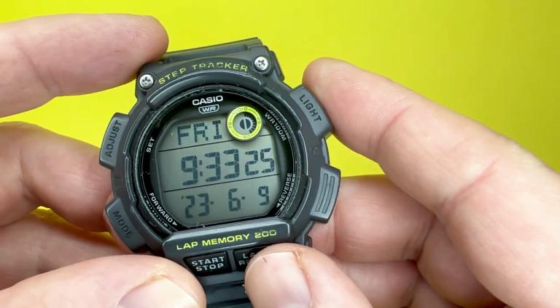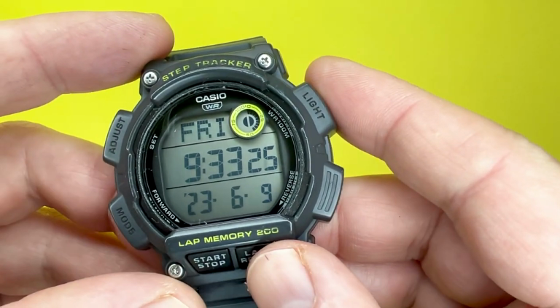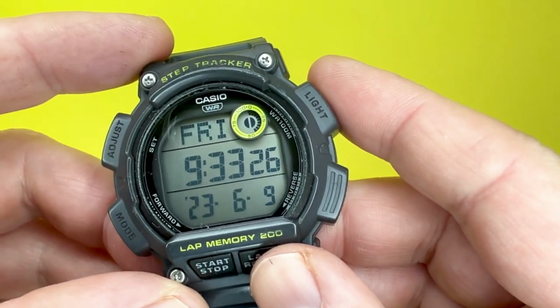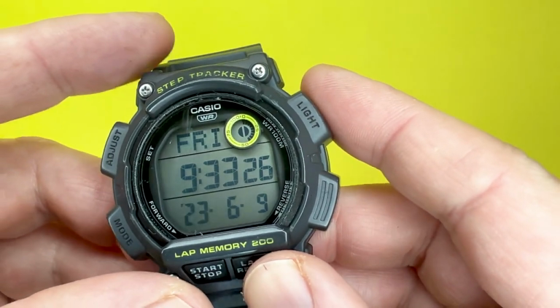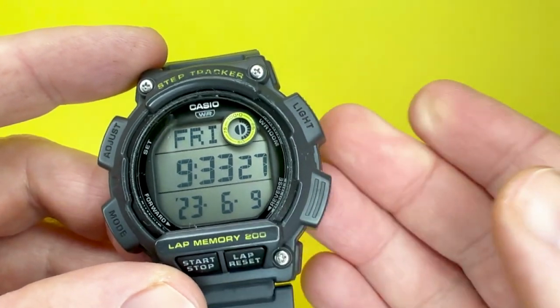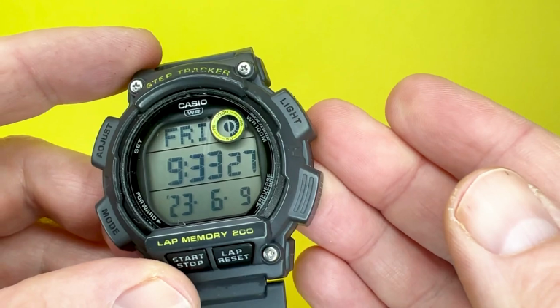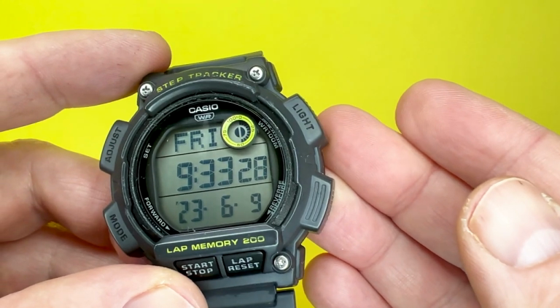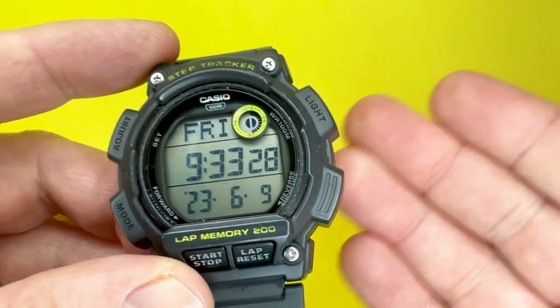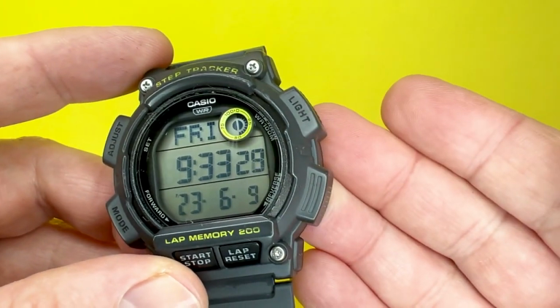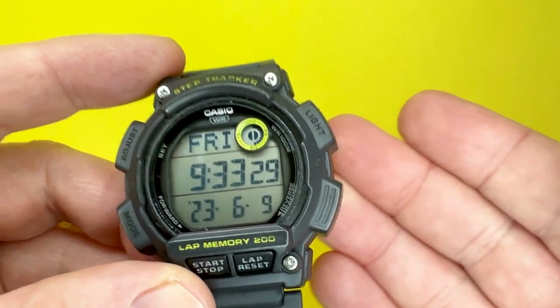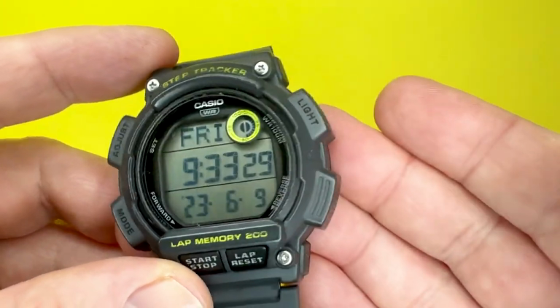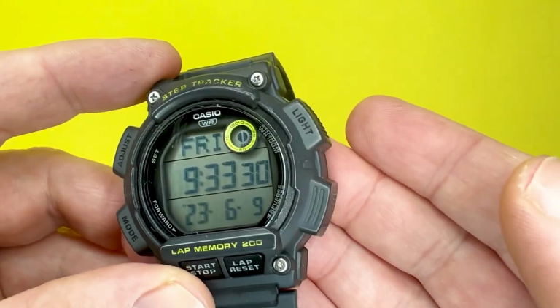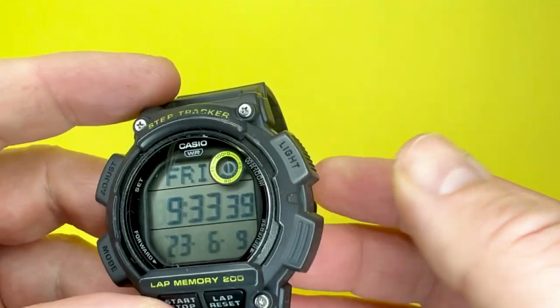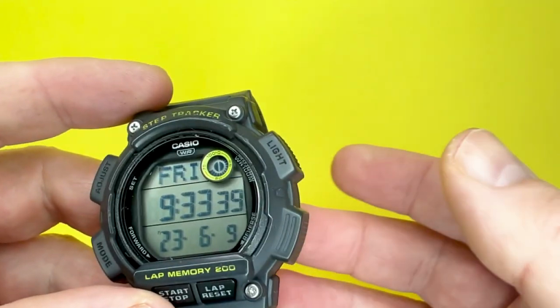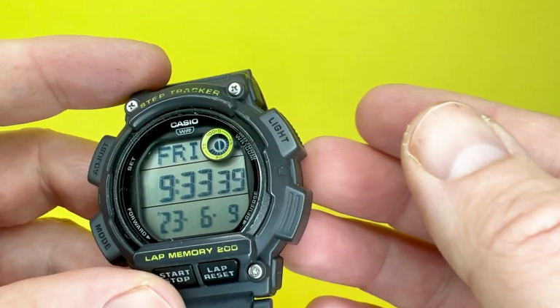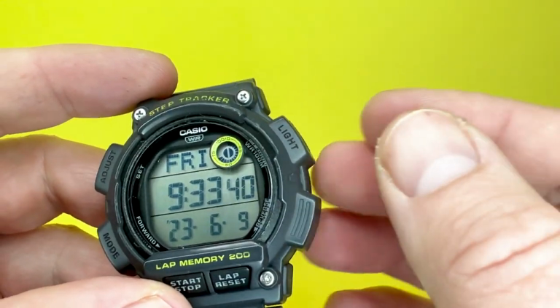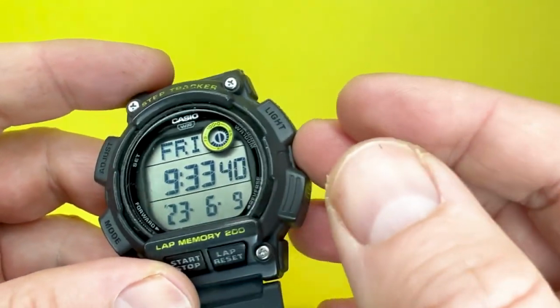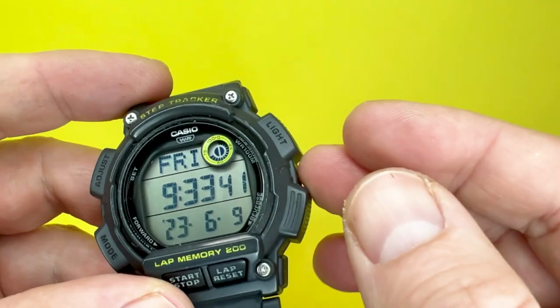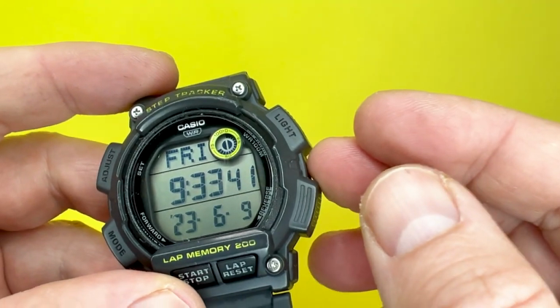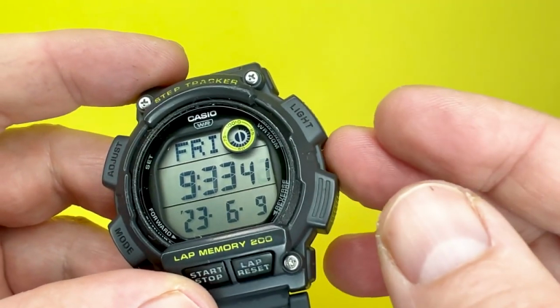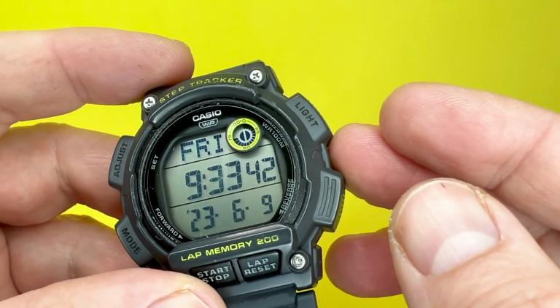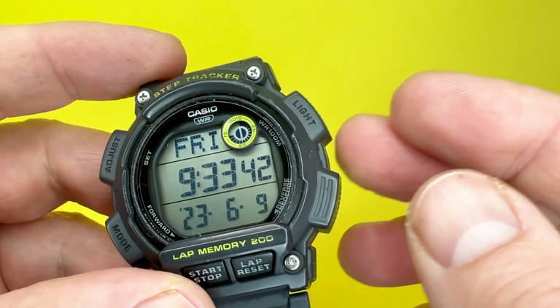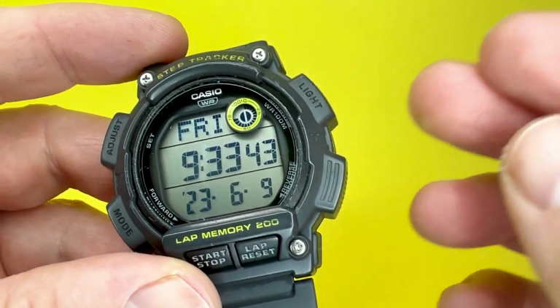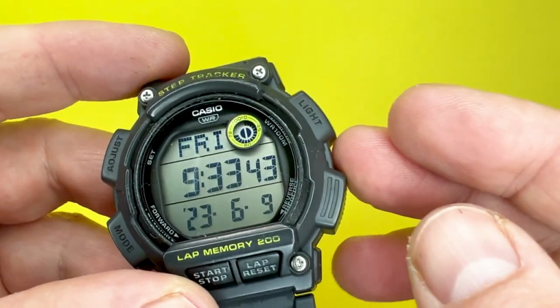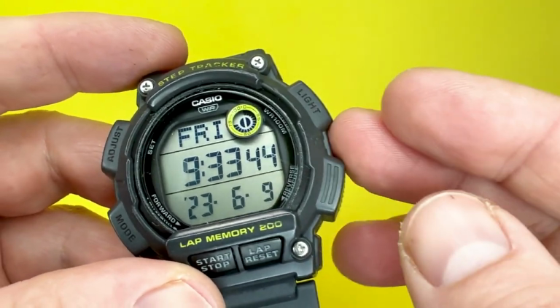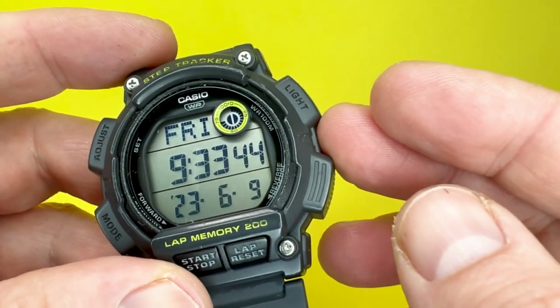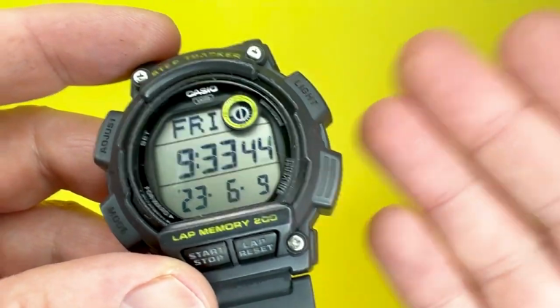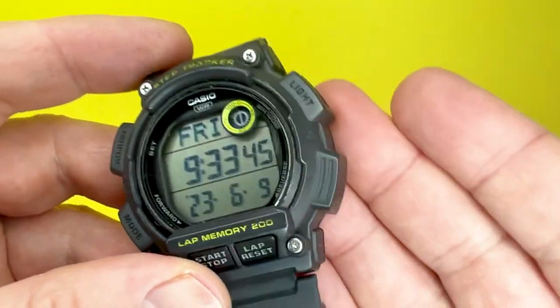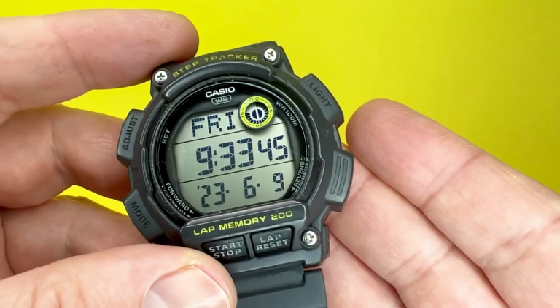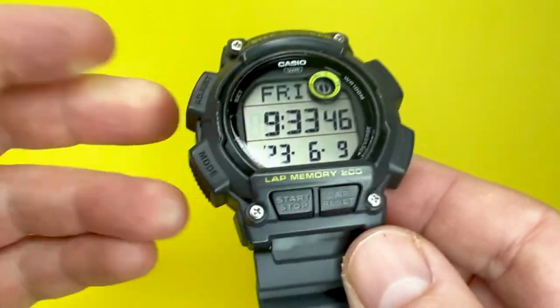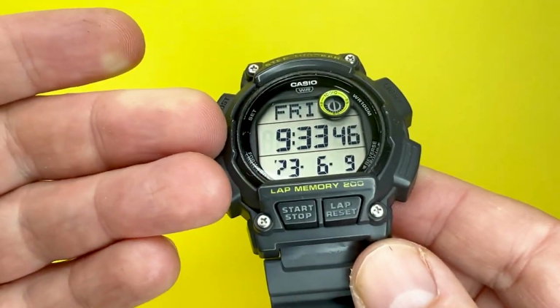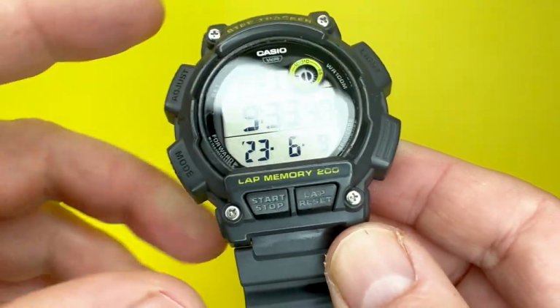We'll then go through some of the functions that this watch has to offer, pop it on our wrist and say what it's like to wear. There will be links to the instructions of this watch in the description box below, and an Amazon affiliate link if you wish to find out more about this very watch.